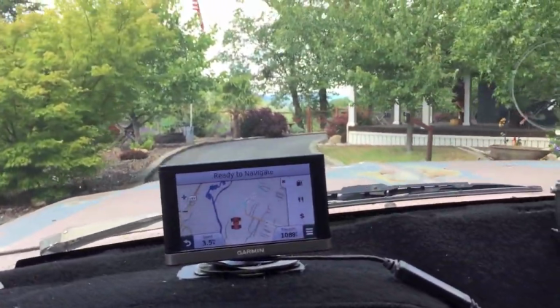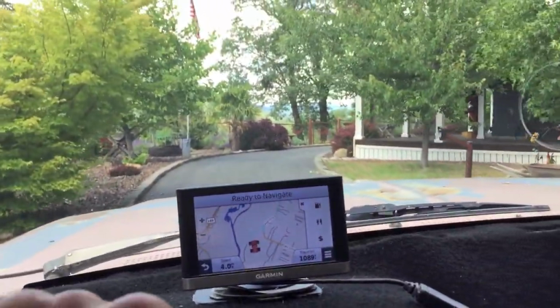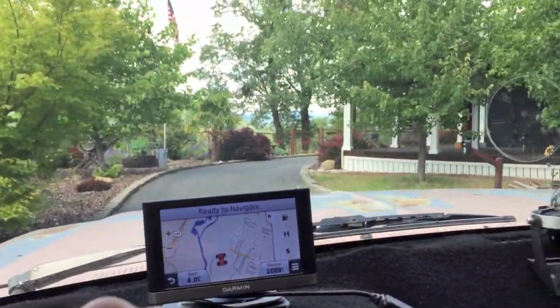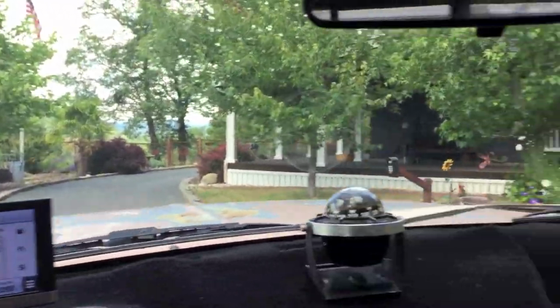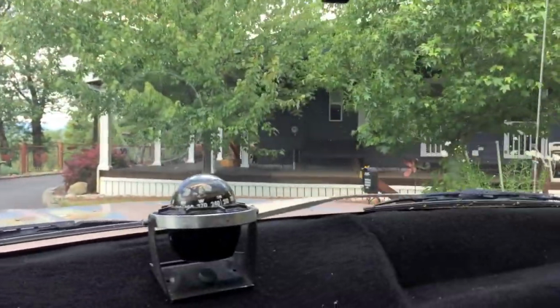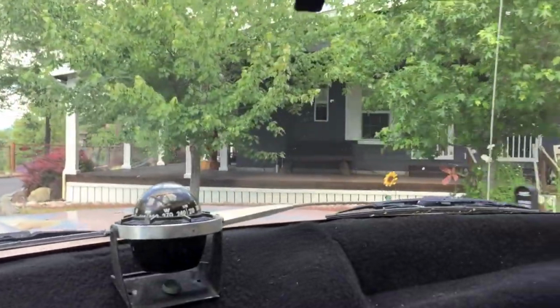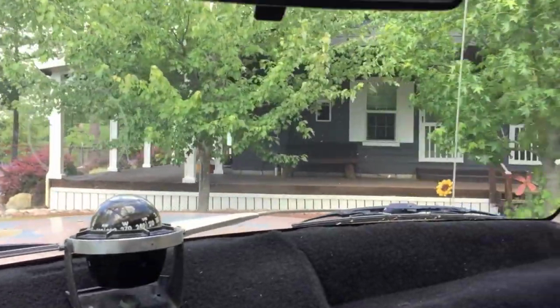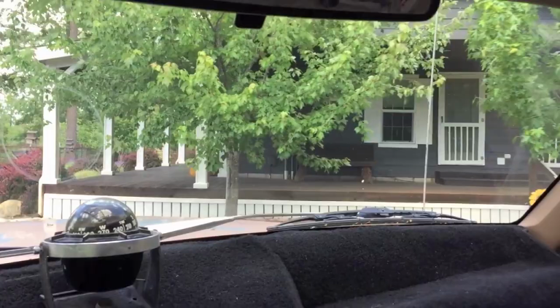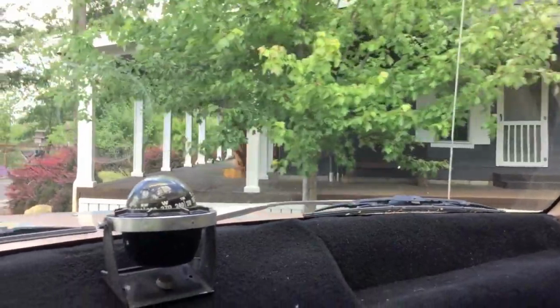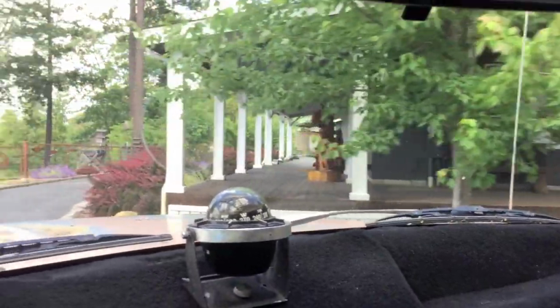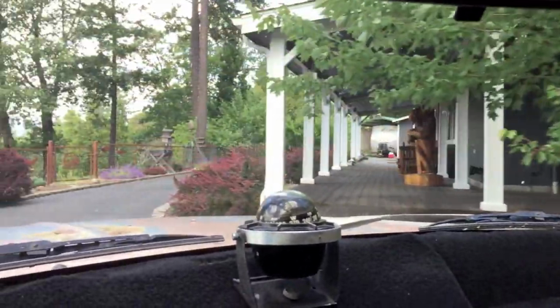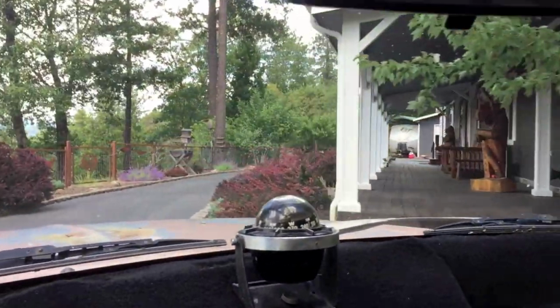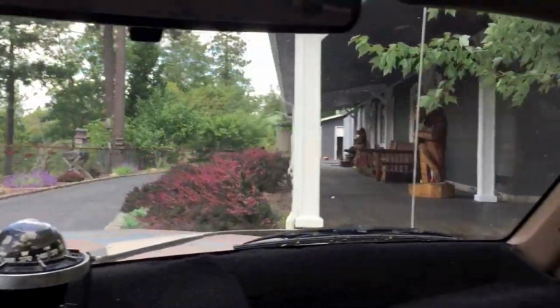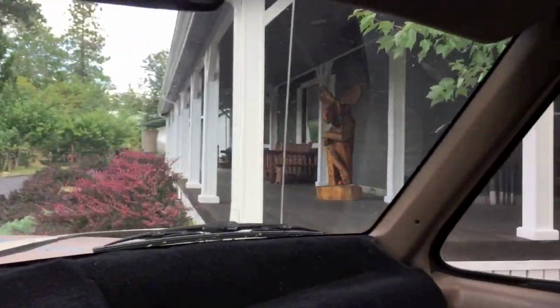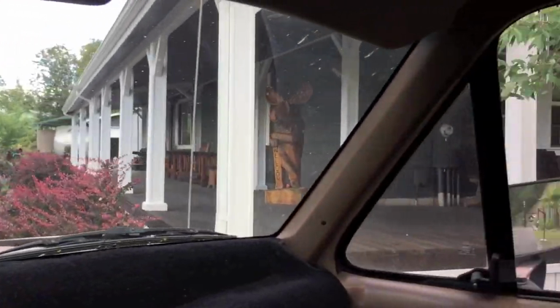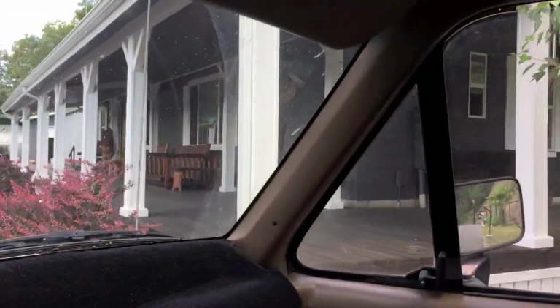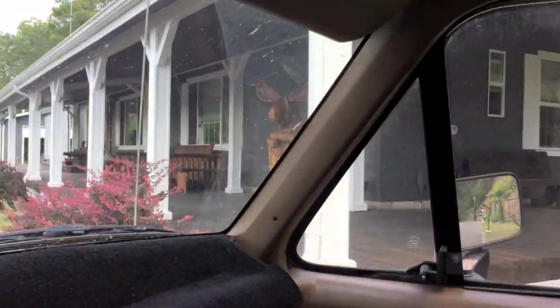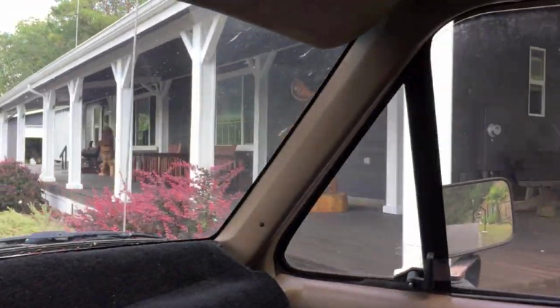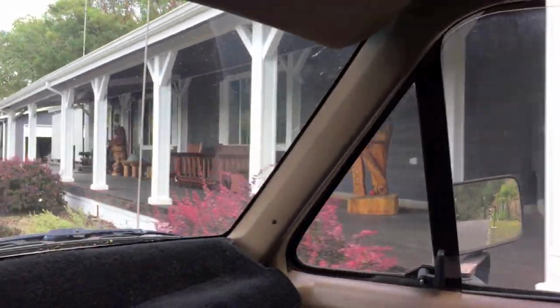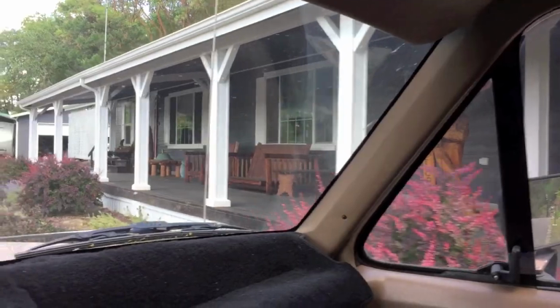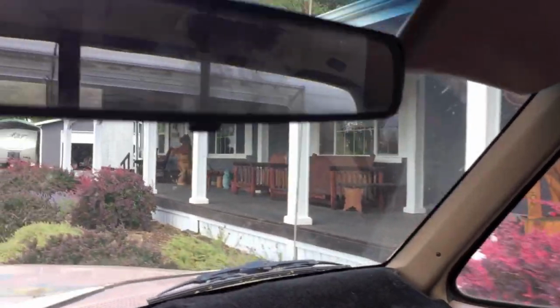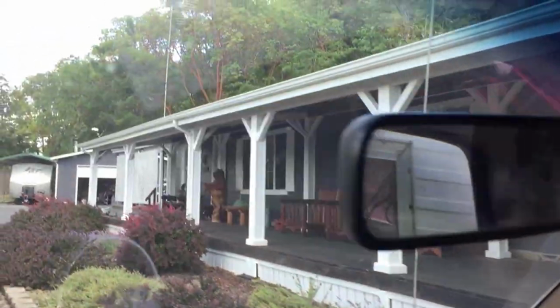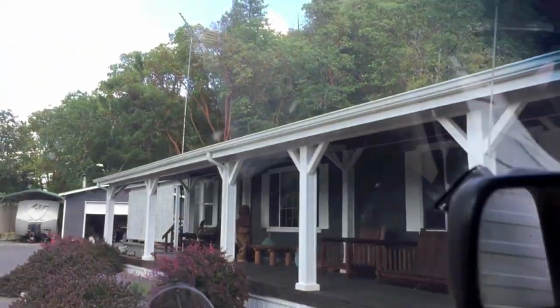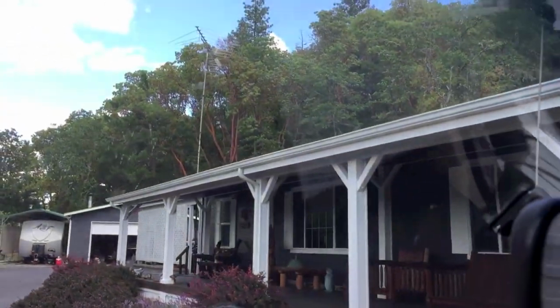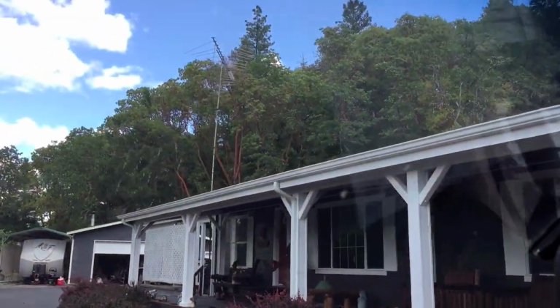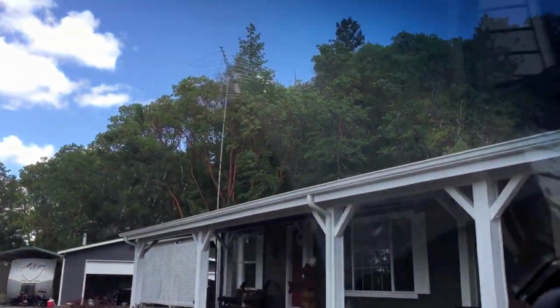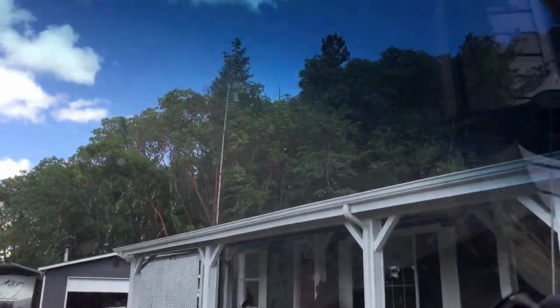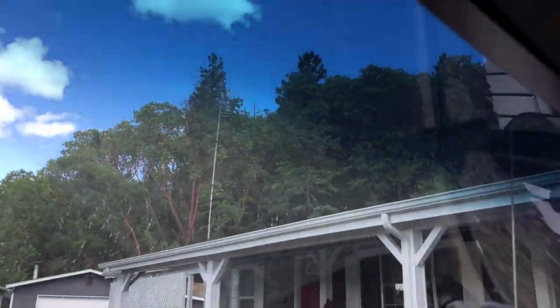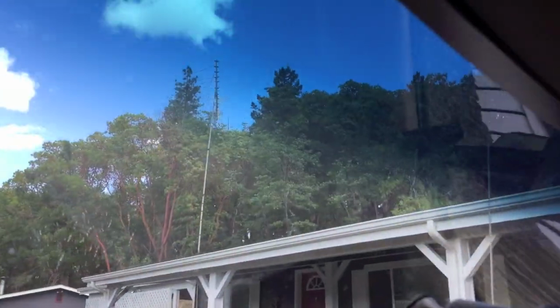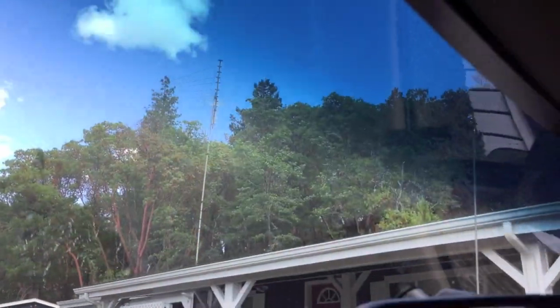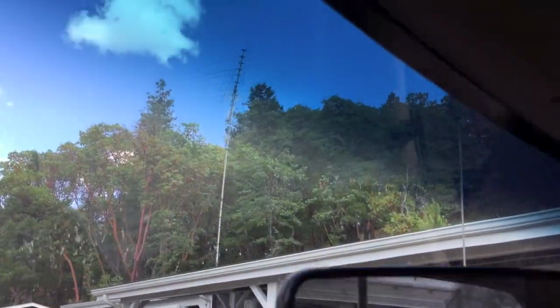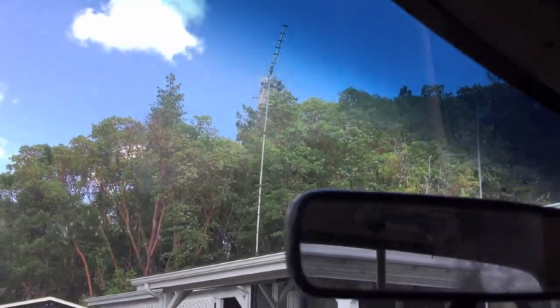Look at this beautiful place up here on the hill. Very nice. I love that deck — isn't that nice? Oh, there's a big old antenna up there. I remember being here before.